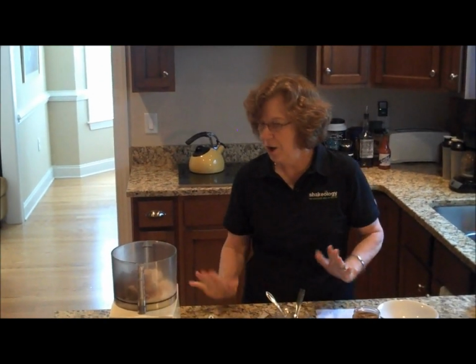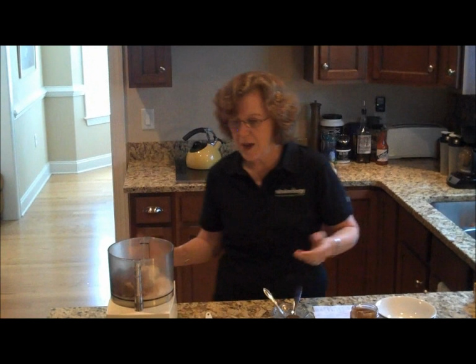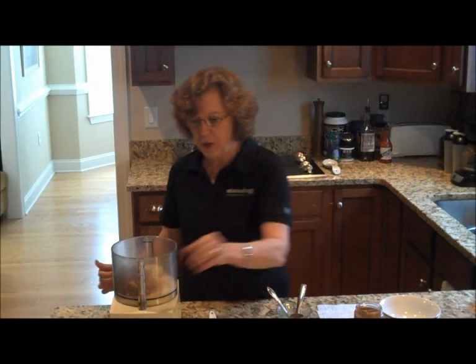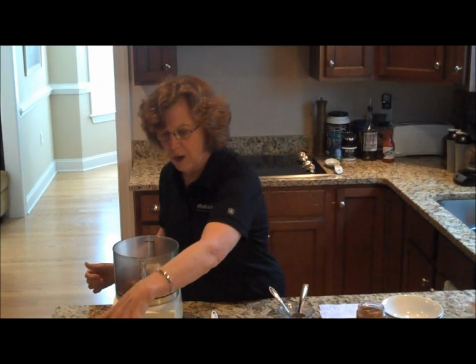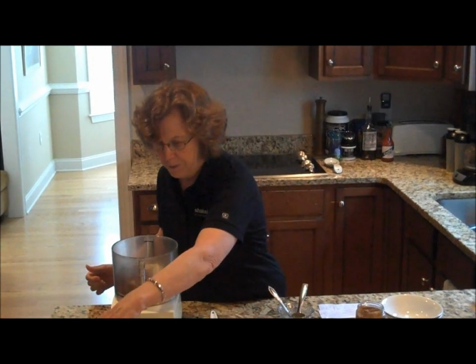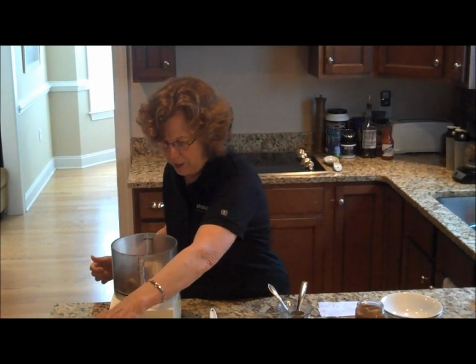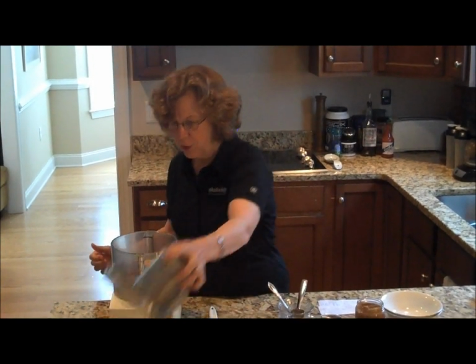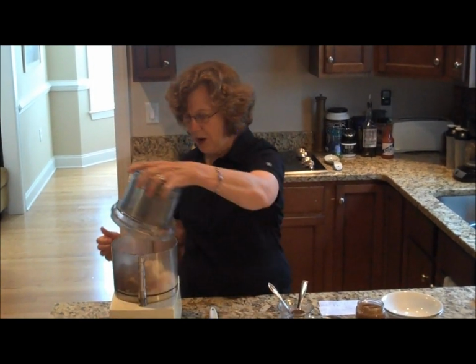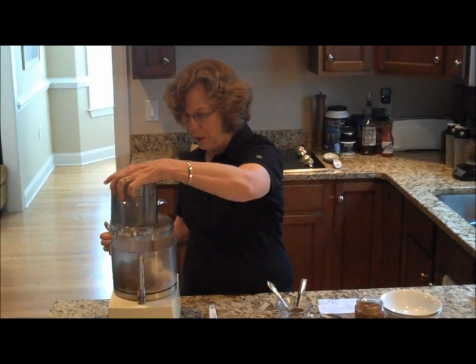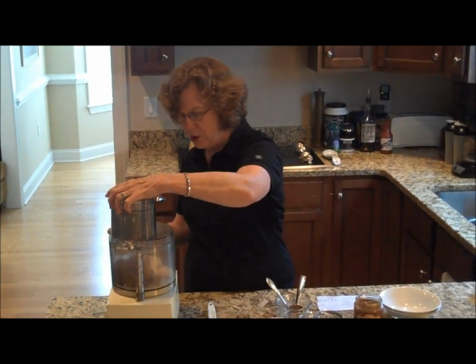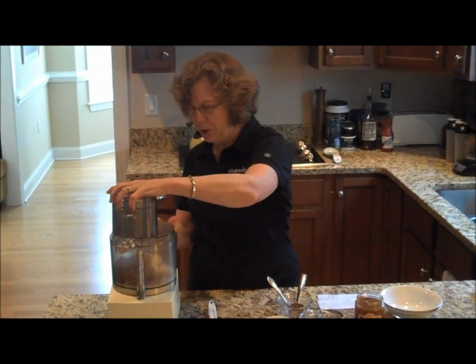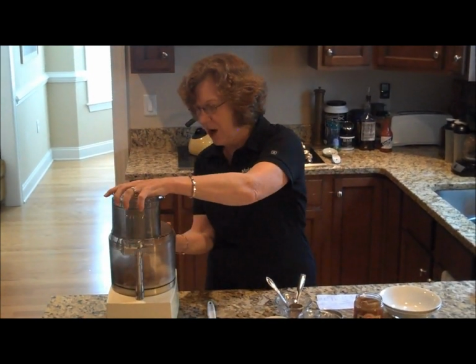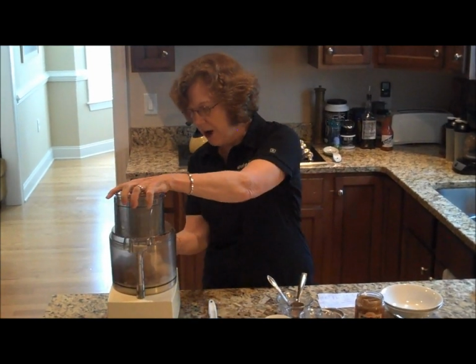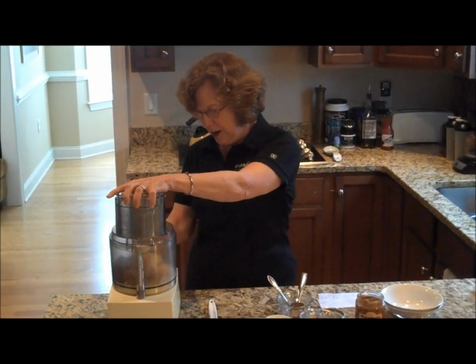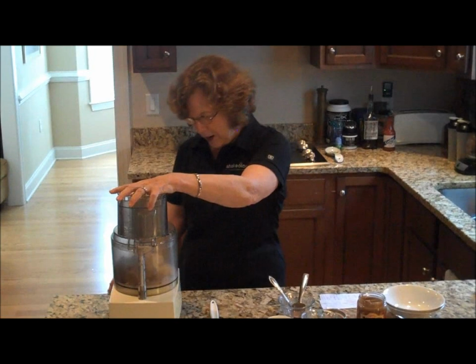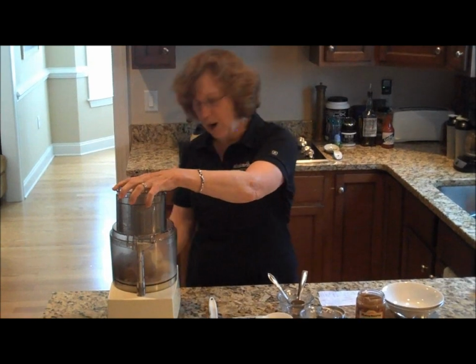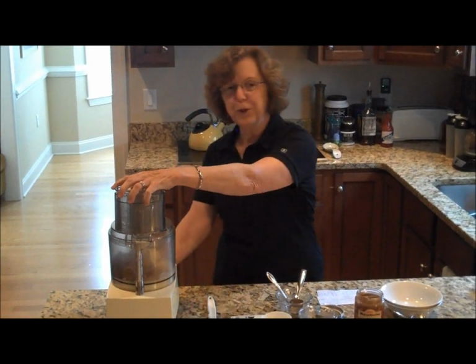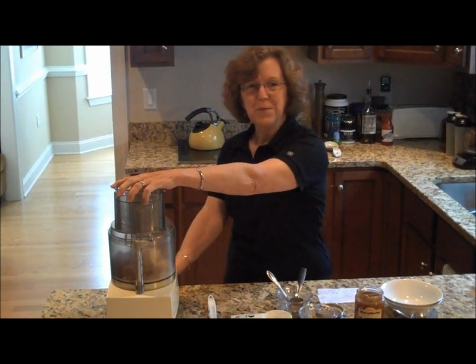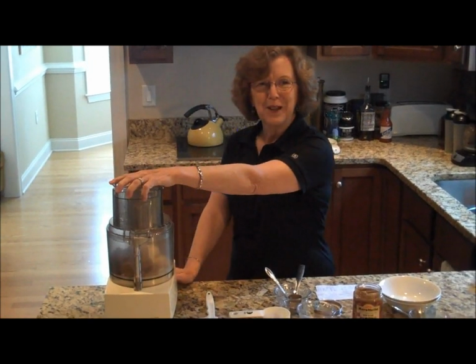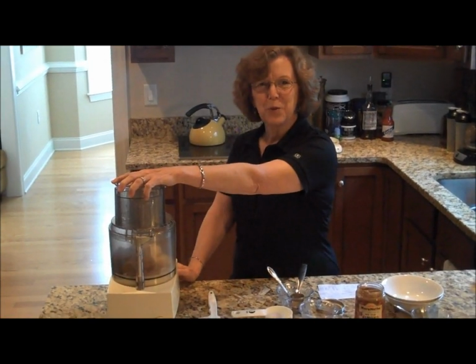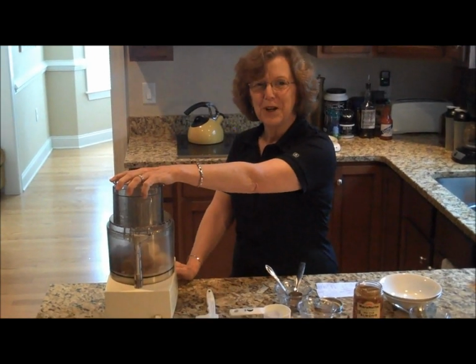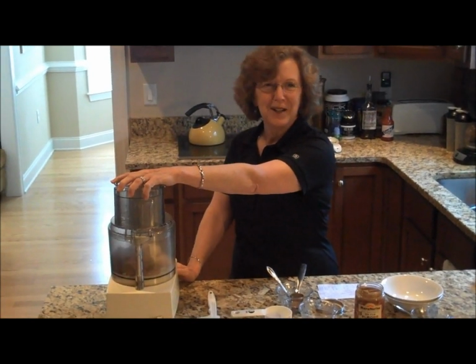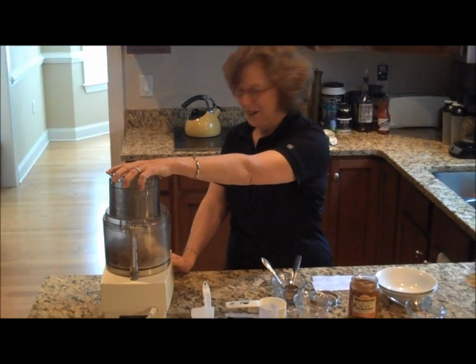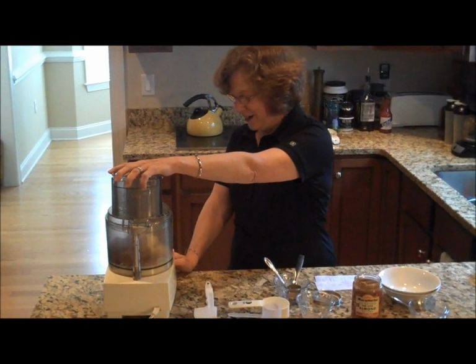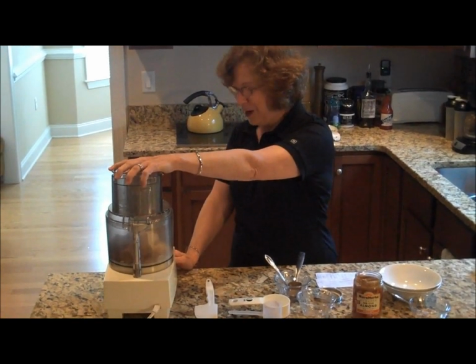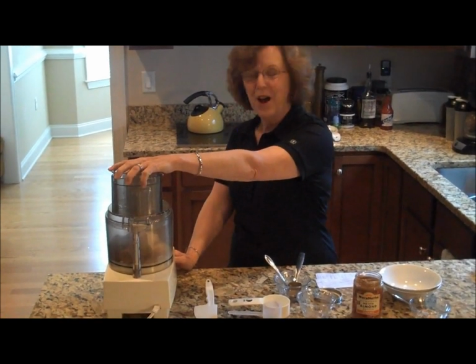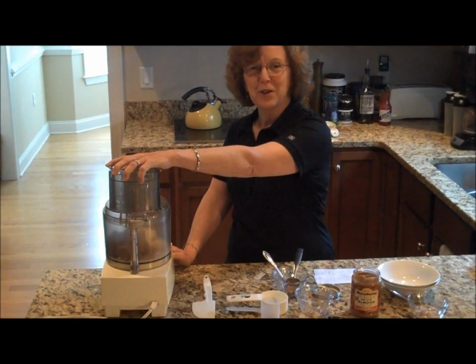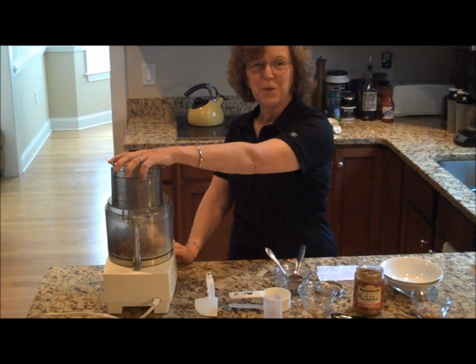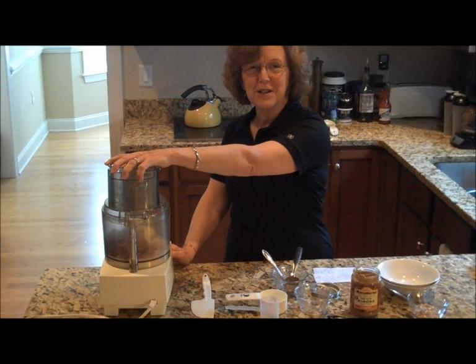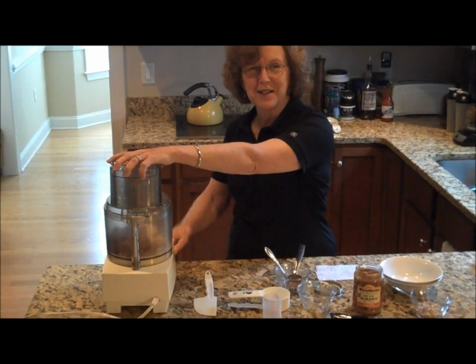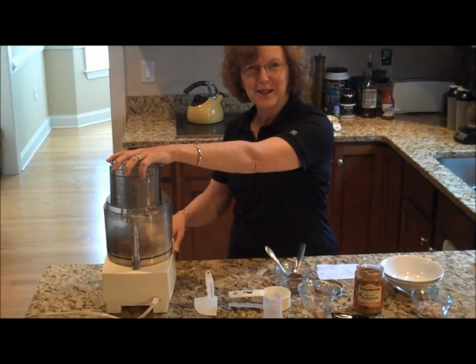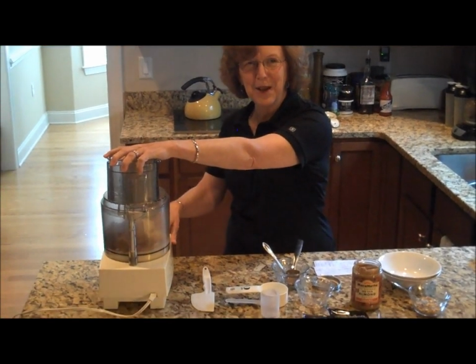Okay, everything is in there. So you don't even have to mix it. You just put the top on. When I hit on, it's going to run for 90 seconds. Here we go.